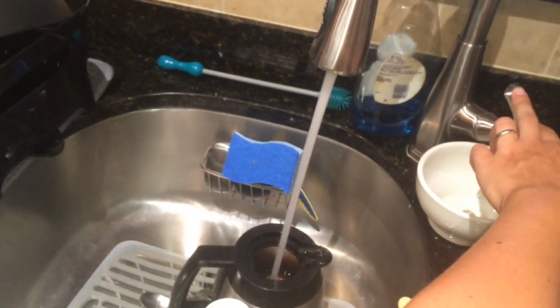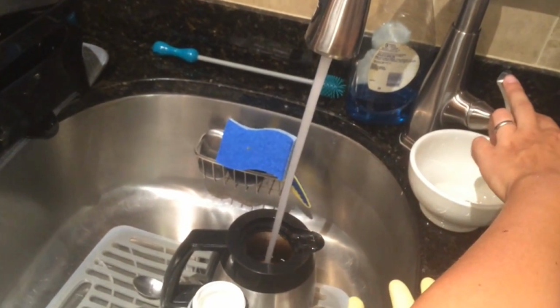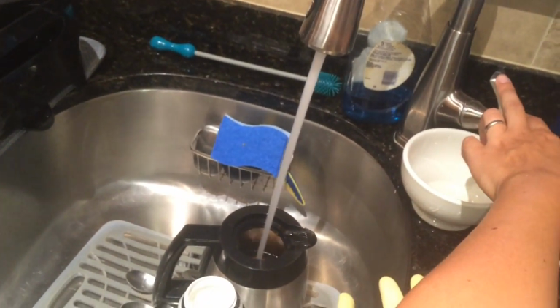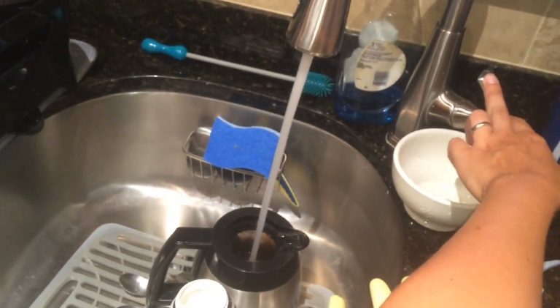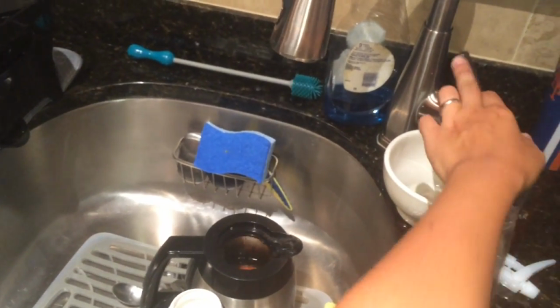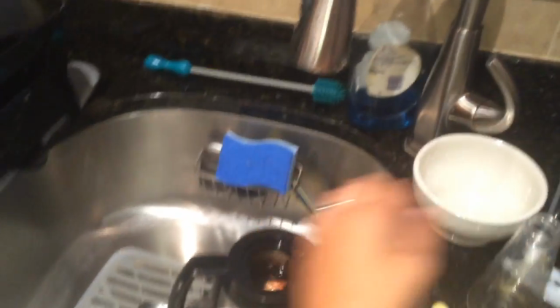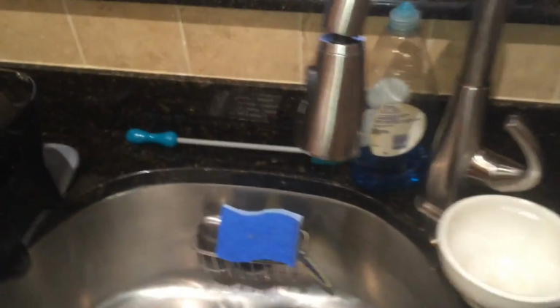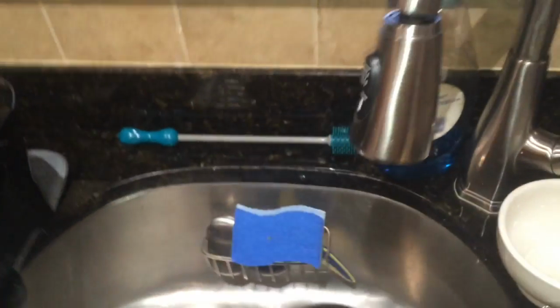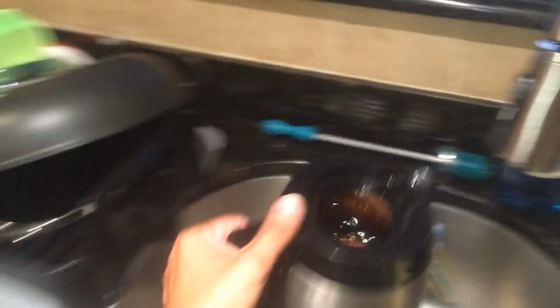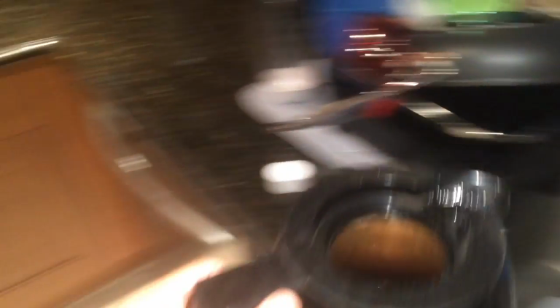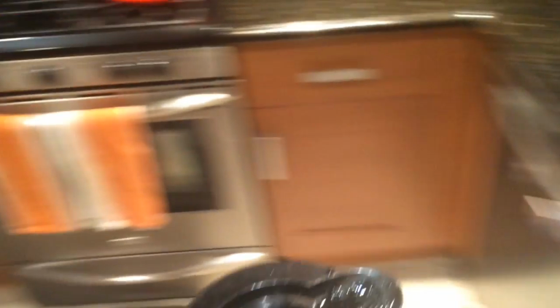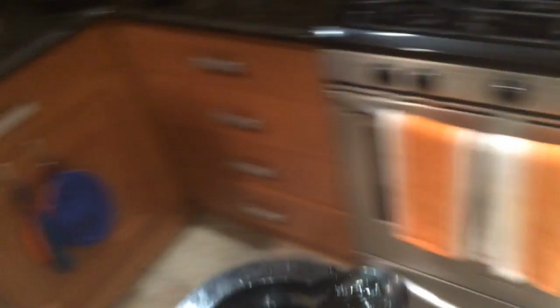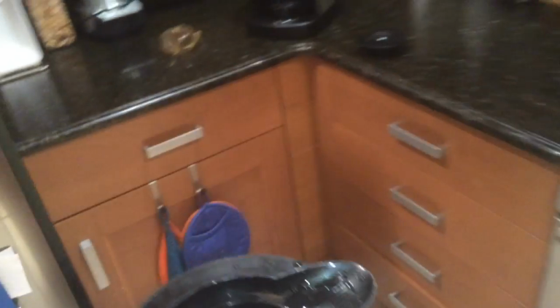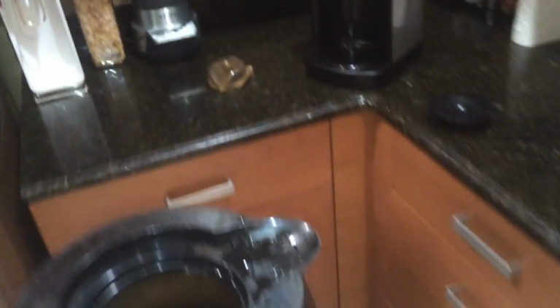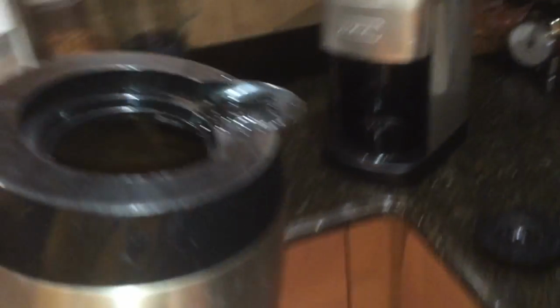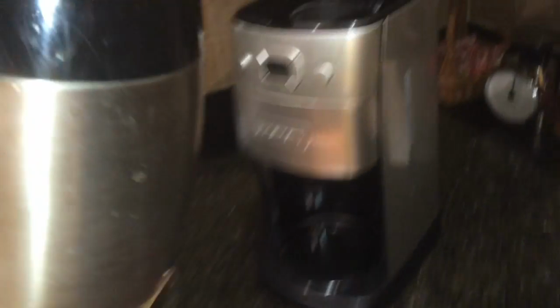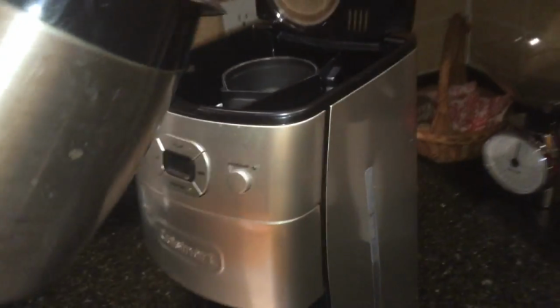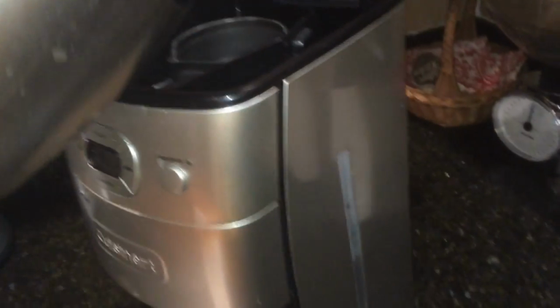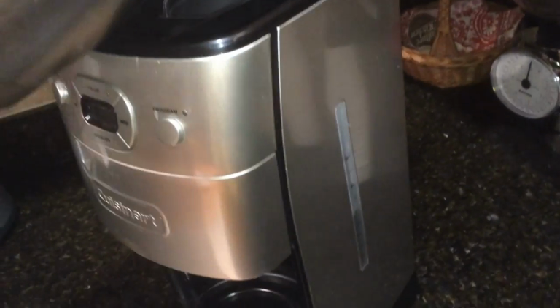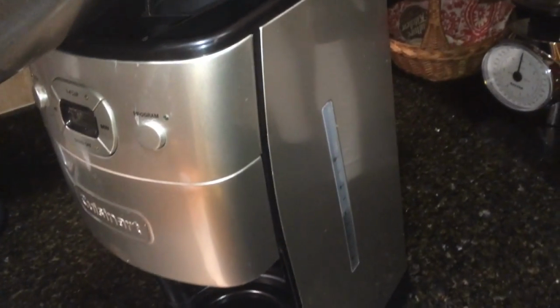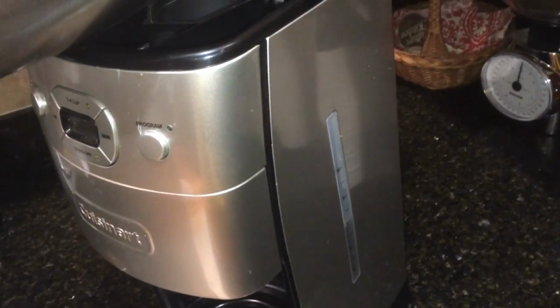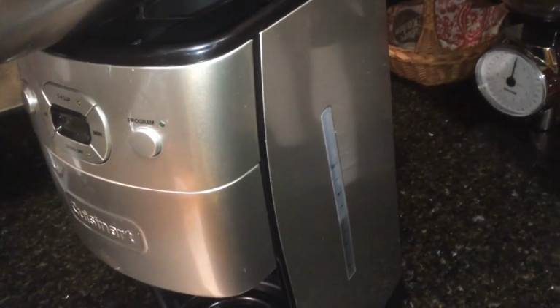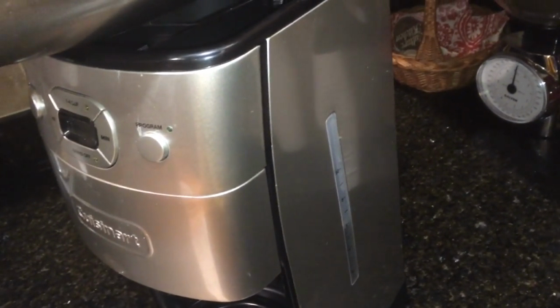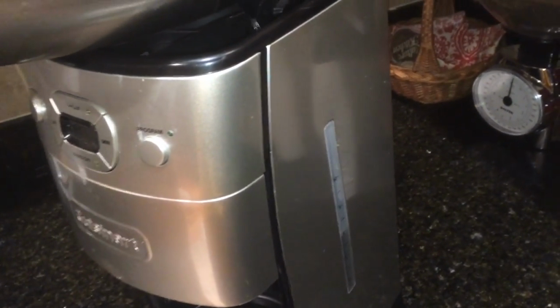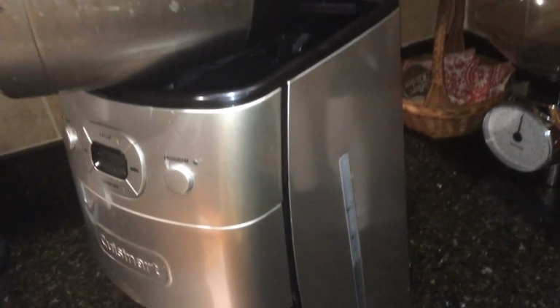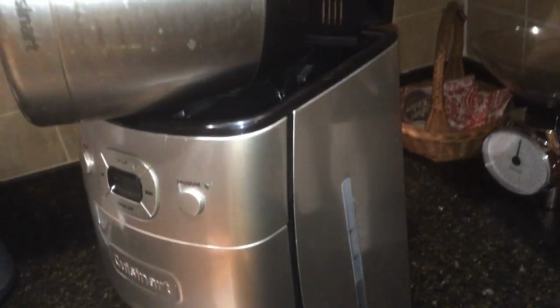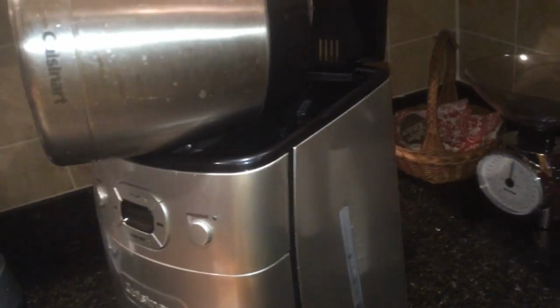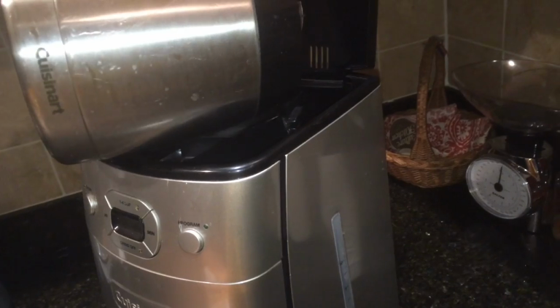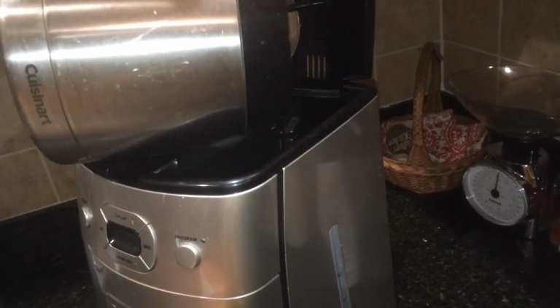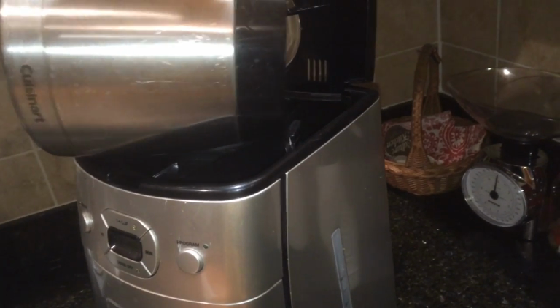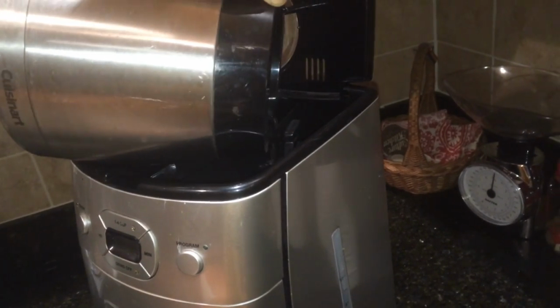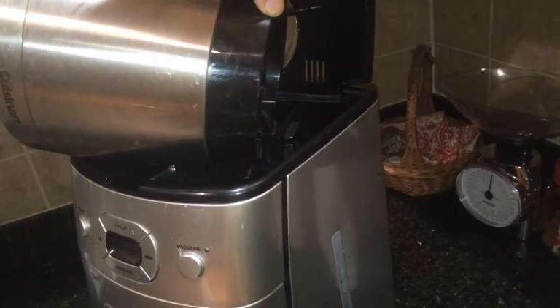Reminder that this also has a program feature, but I won't get into that. Fill the machine with water up to your desired cup amount.